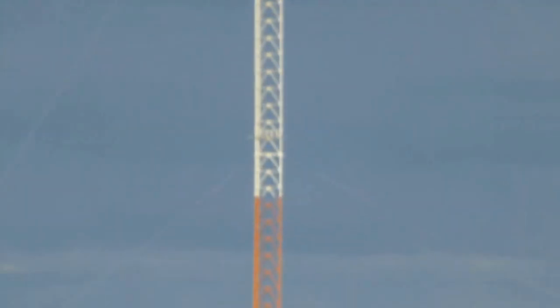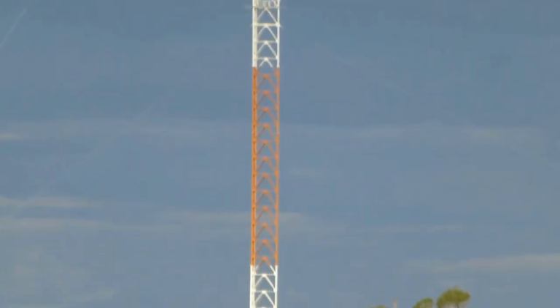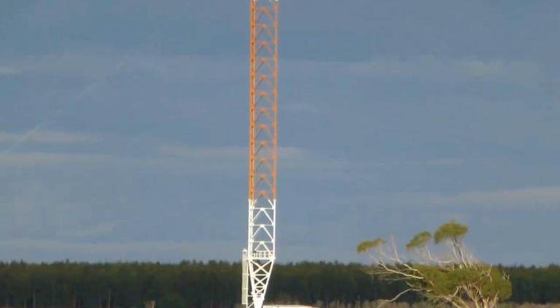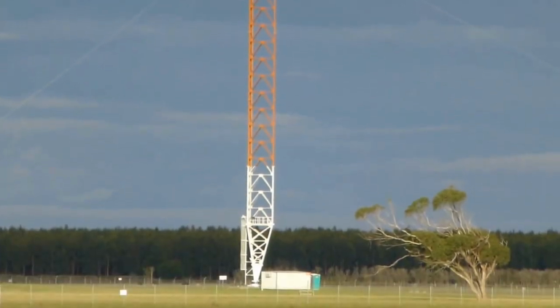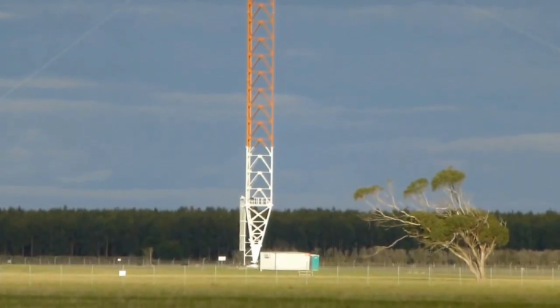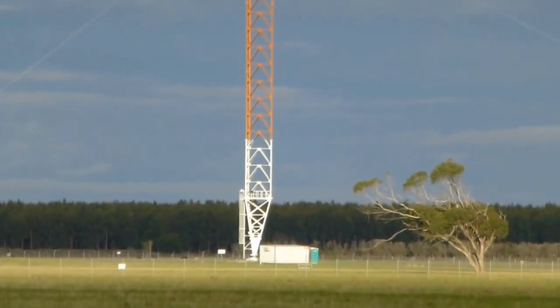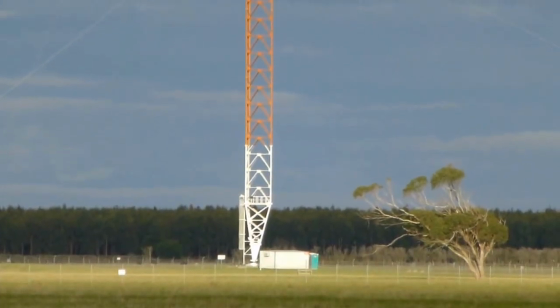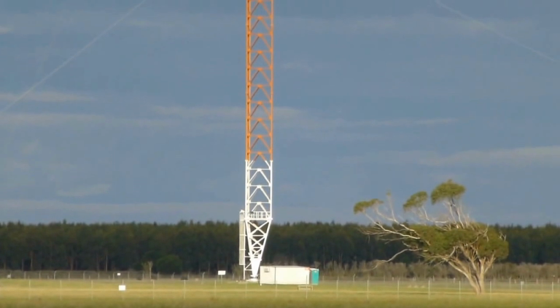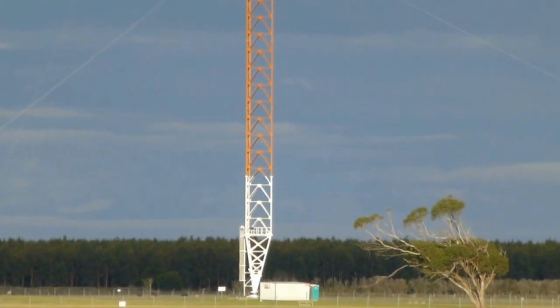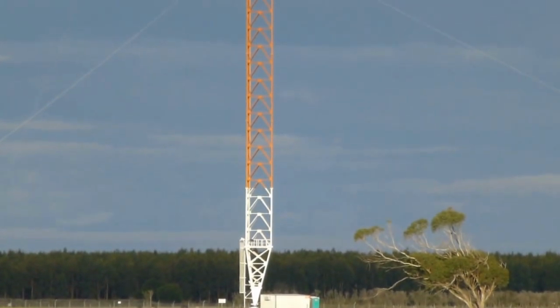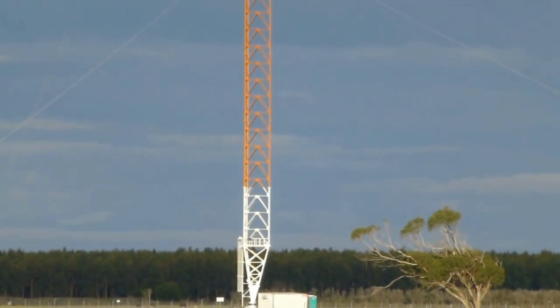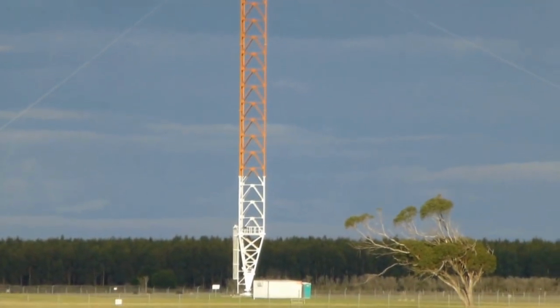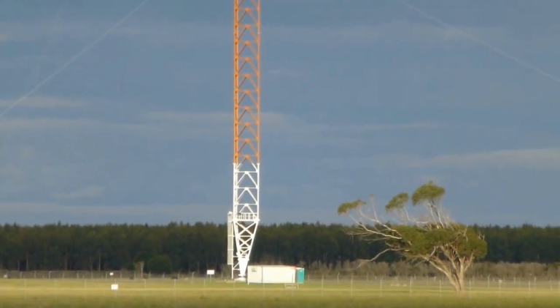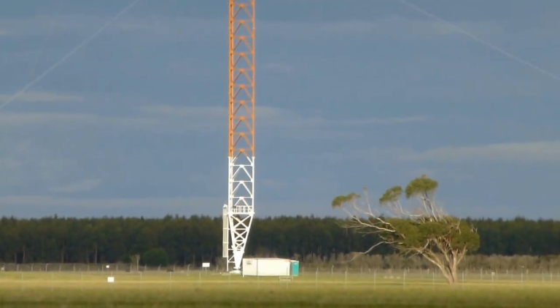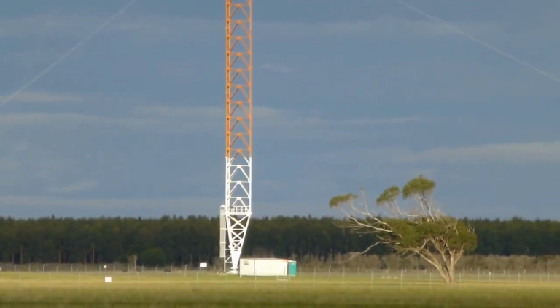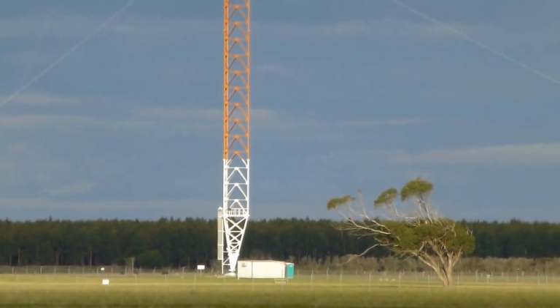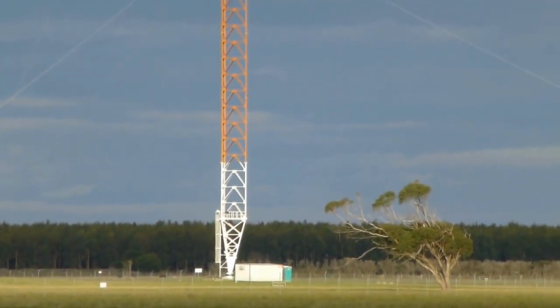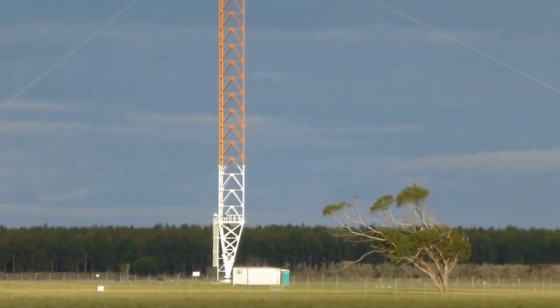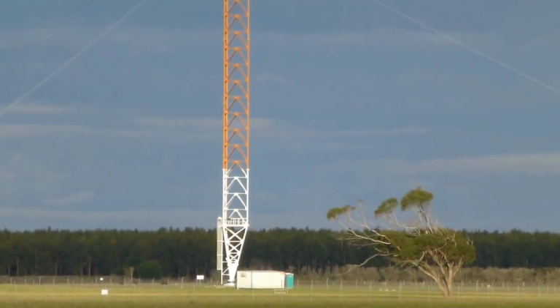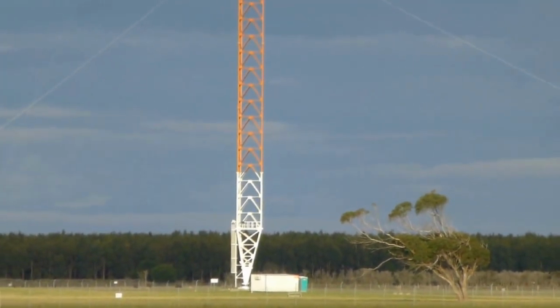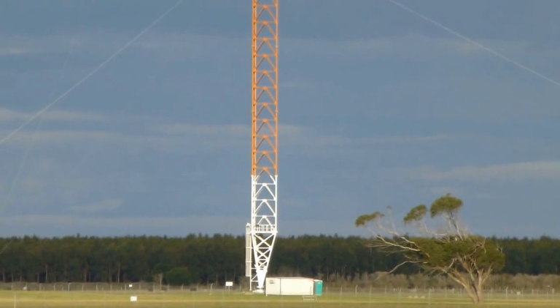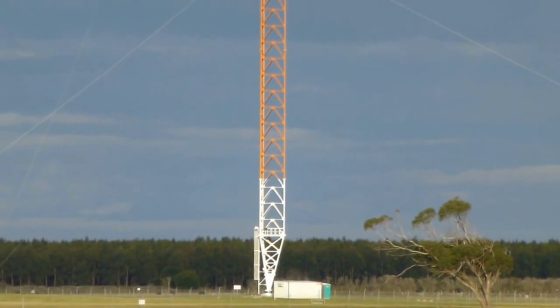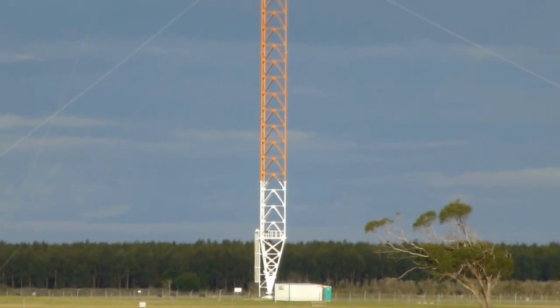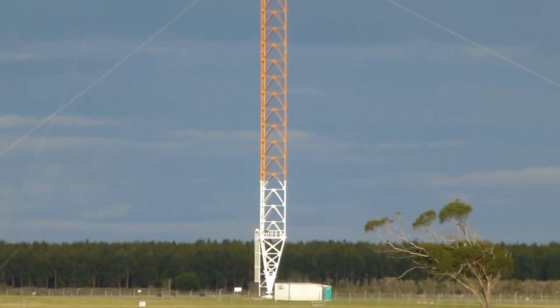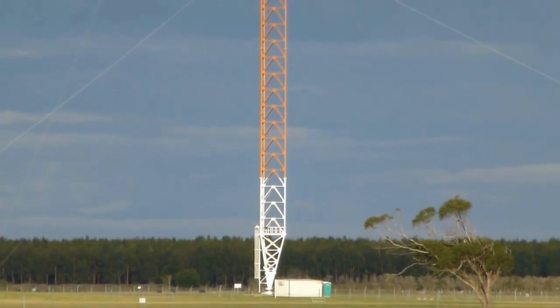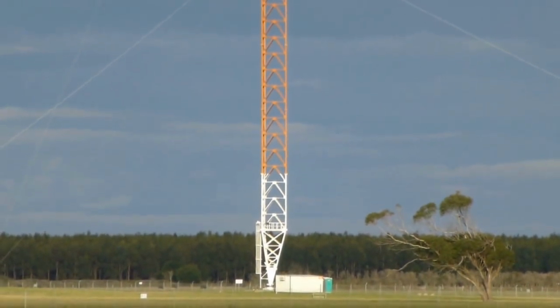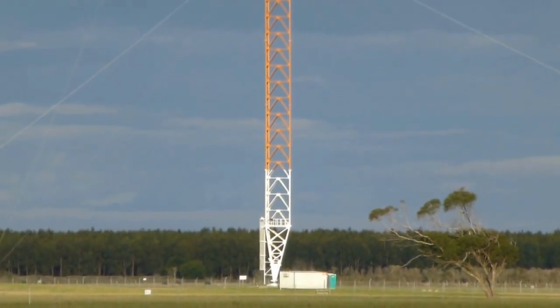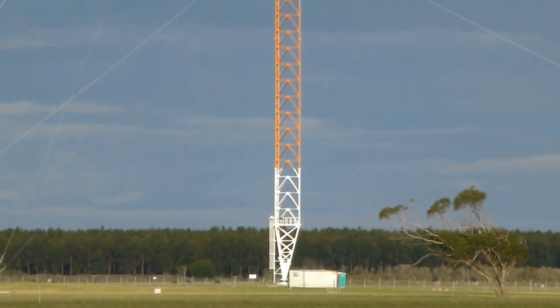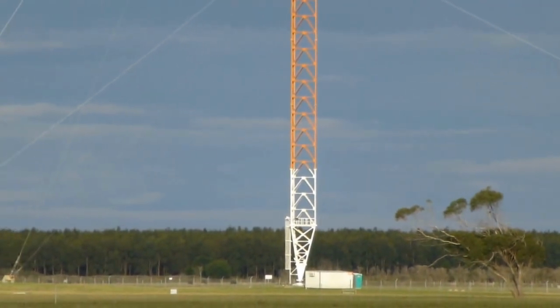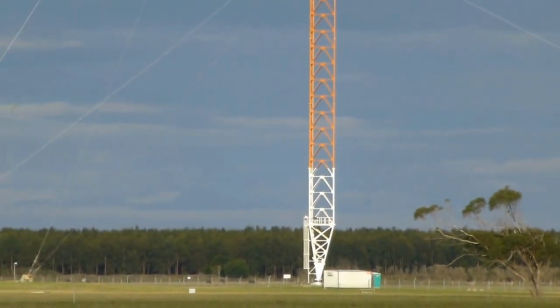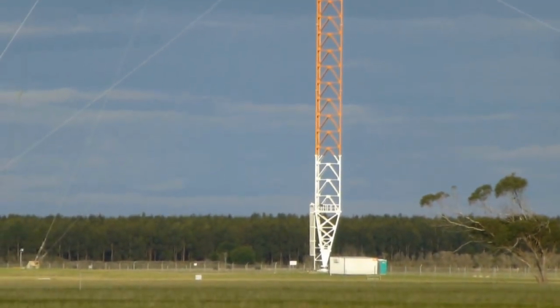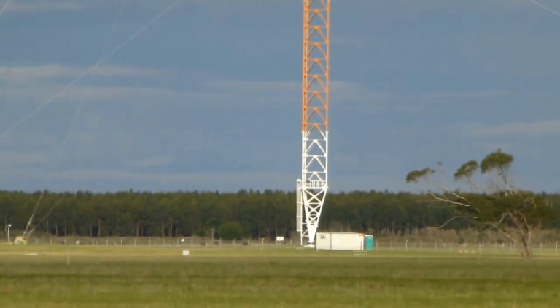It is no longer in use. After ceasing operation for Omega radio navigation, it was used by the Royal Australian Navy for a period of time for submarine communication, and it's no longer used.